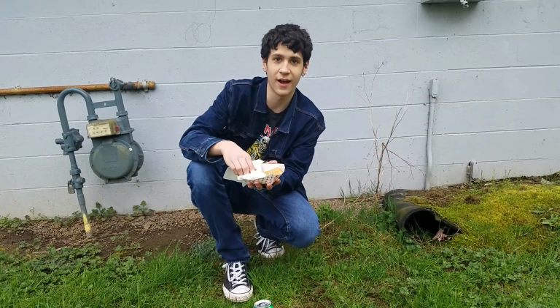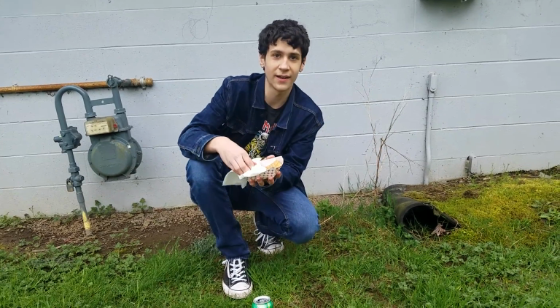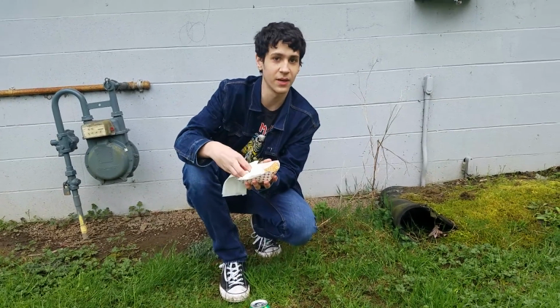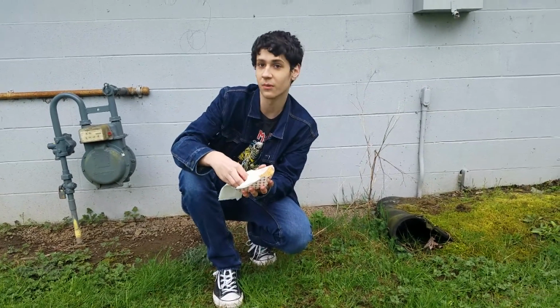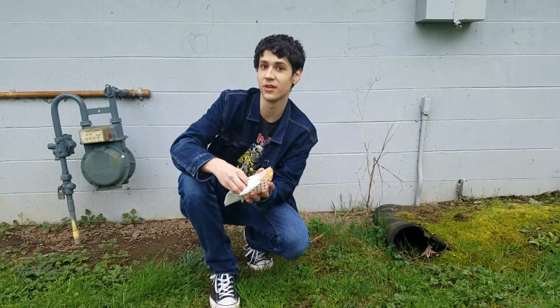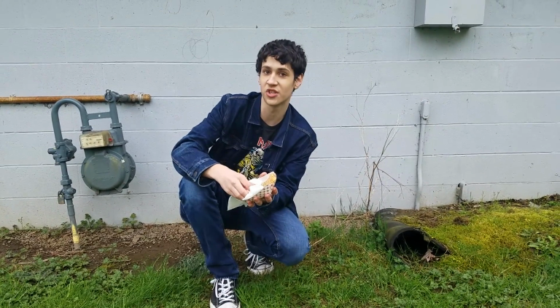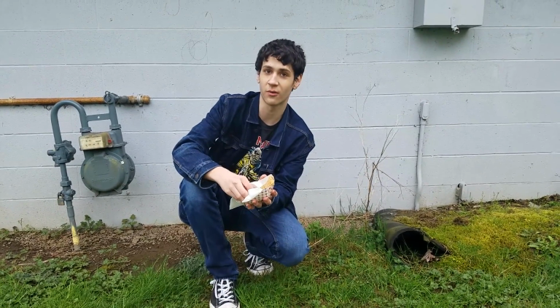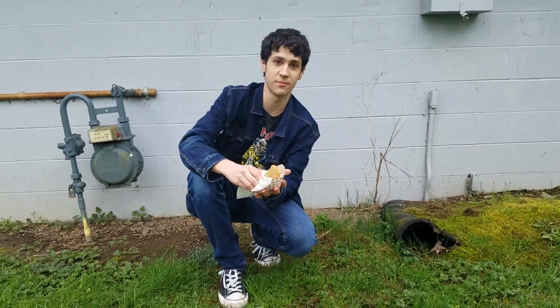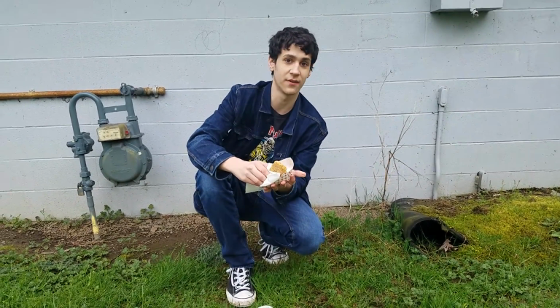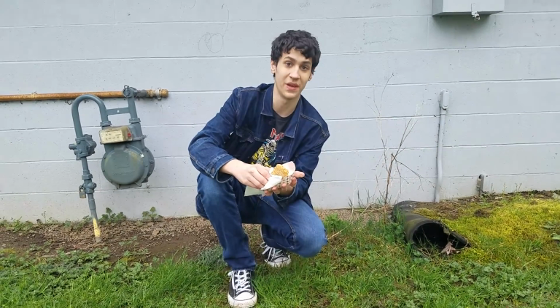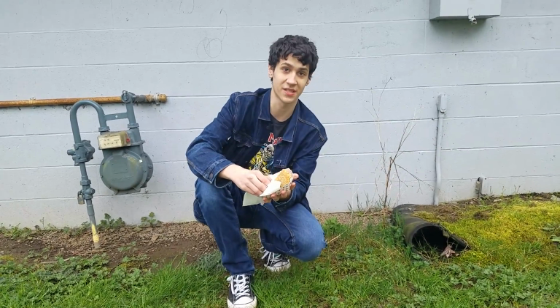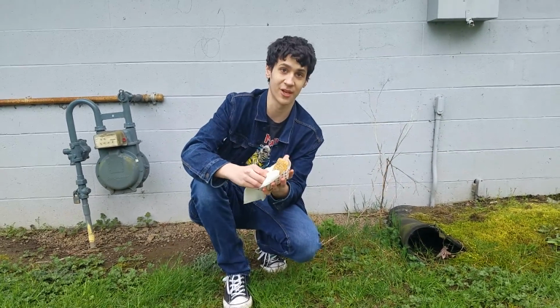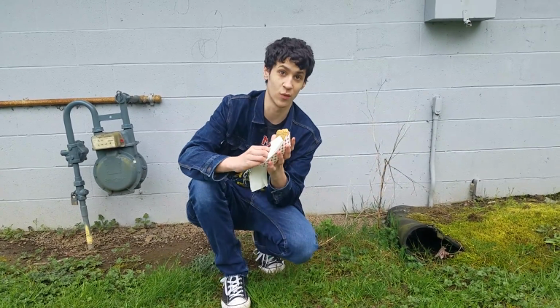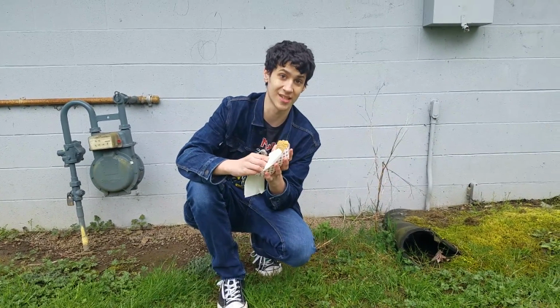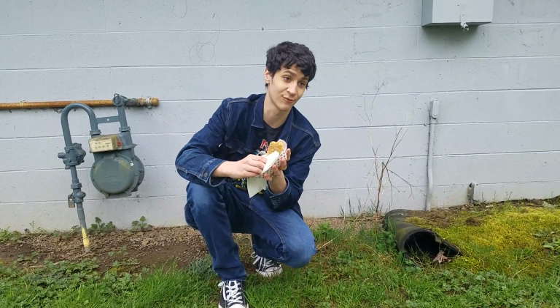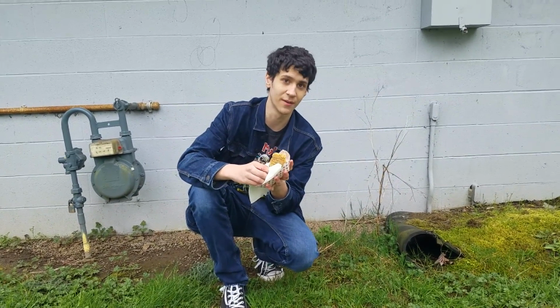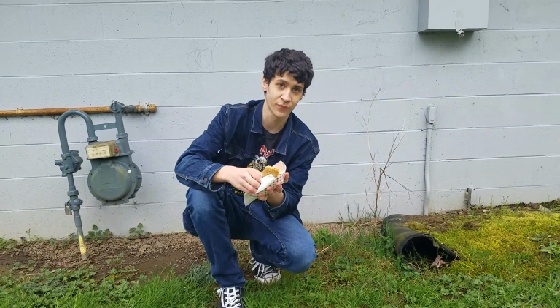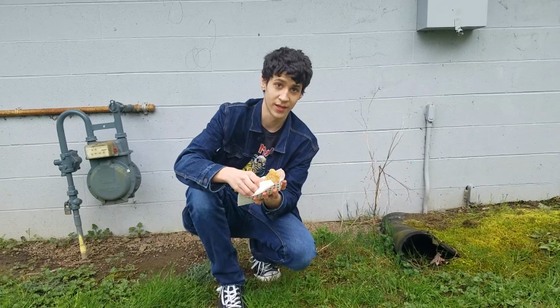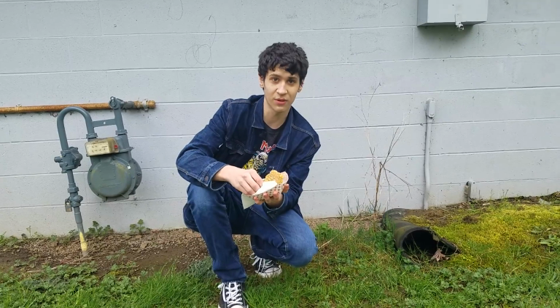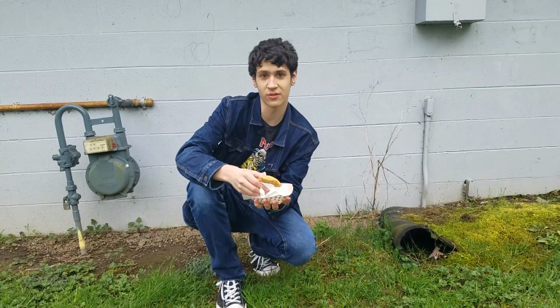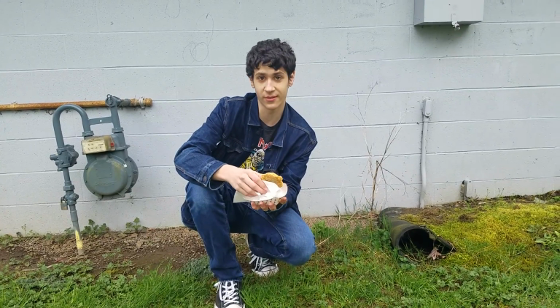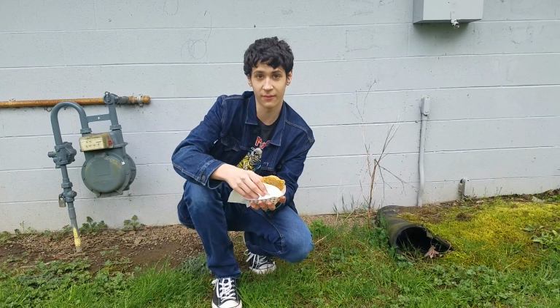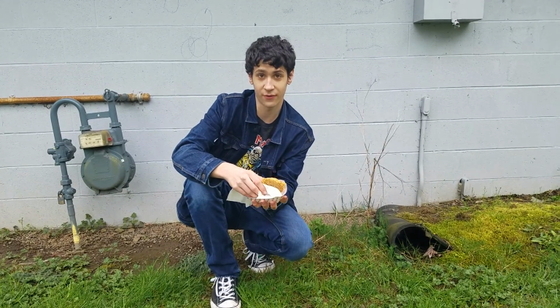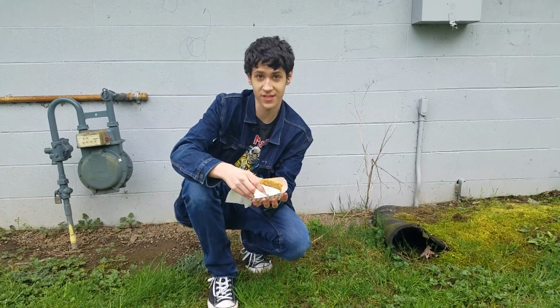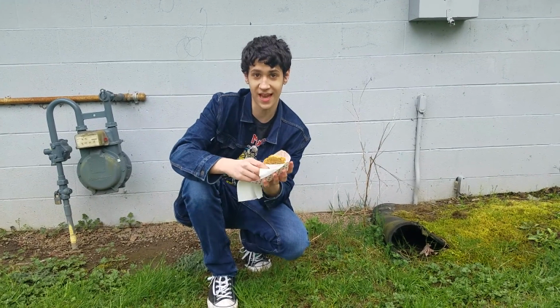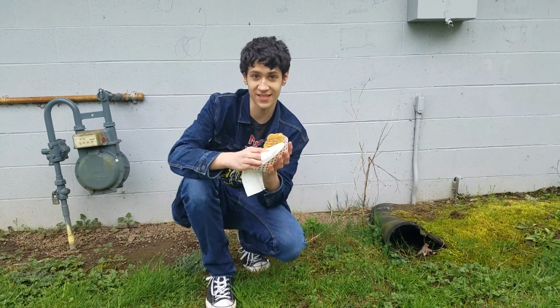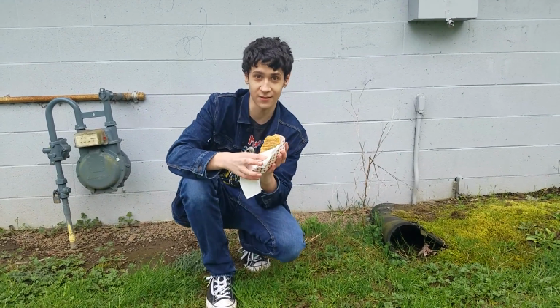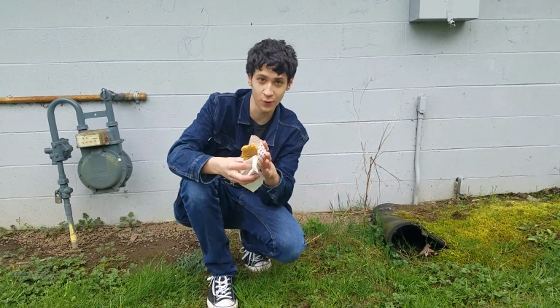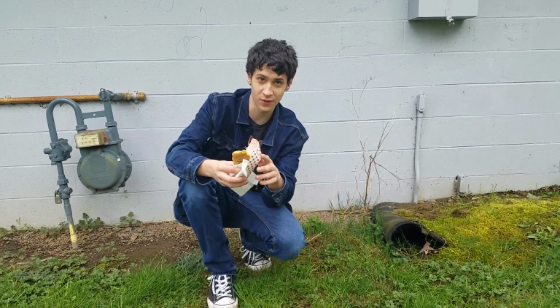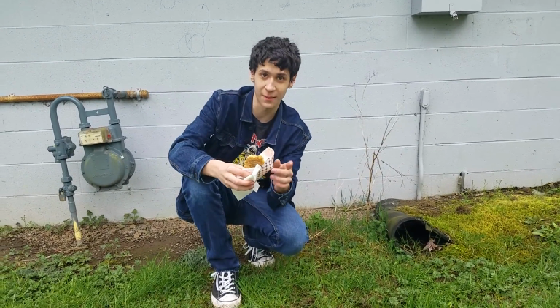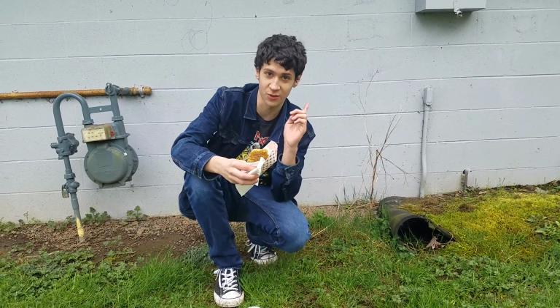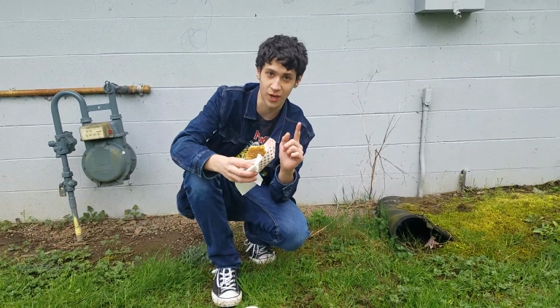Alright everybody, welcome to Dylan's channel. This is a bit different pace because I'm actually West, and his friend. Today we're going to be doing something a little bit different. This is Gas Station Food Reviews Episode 1.